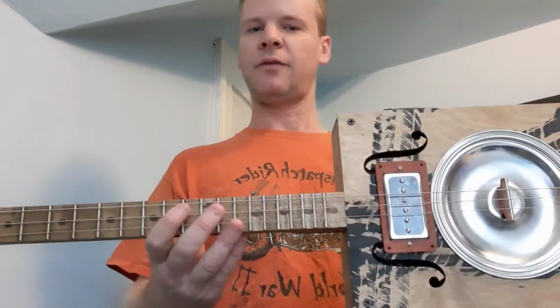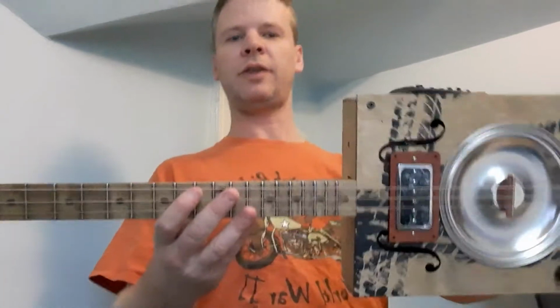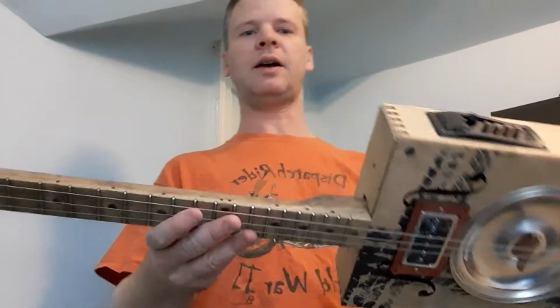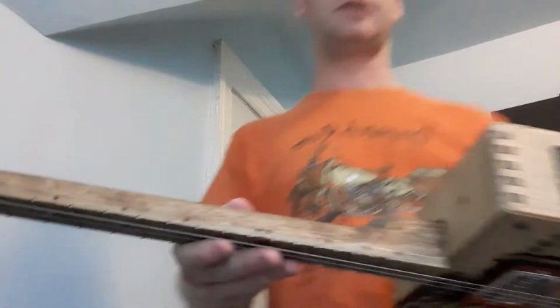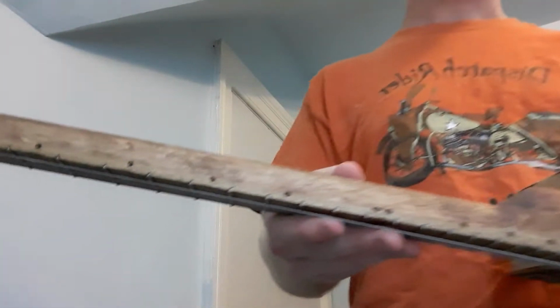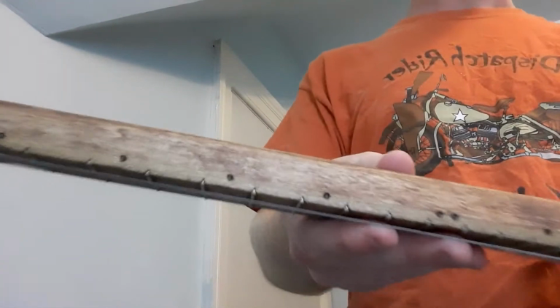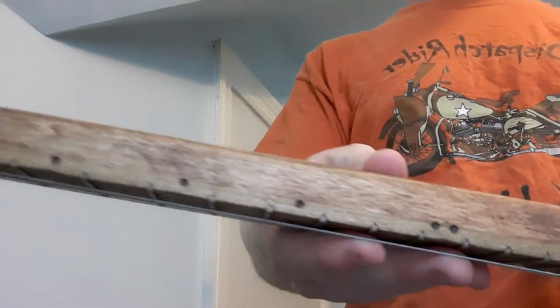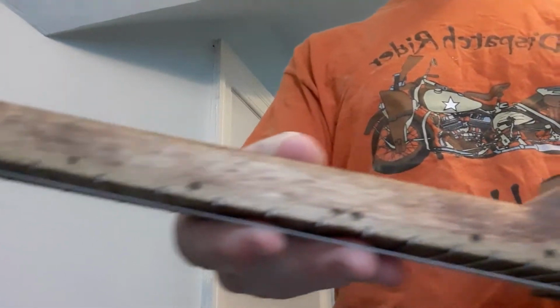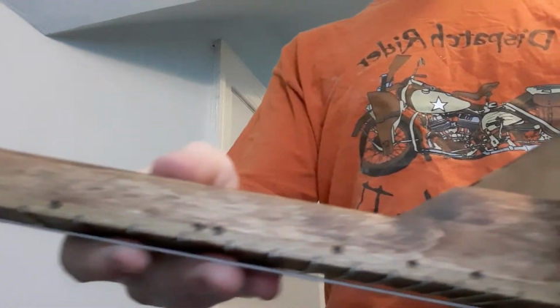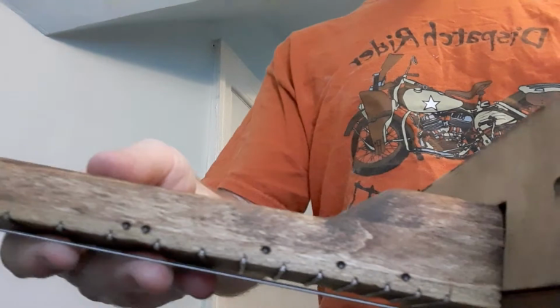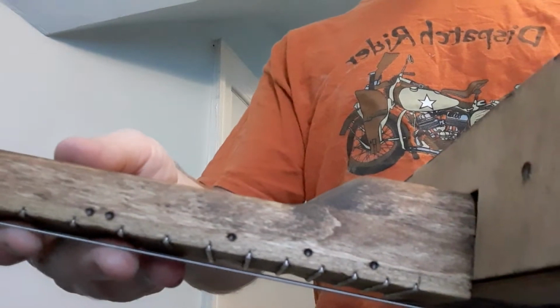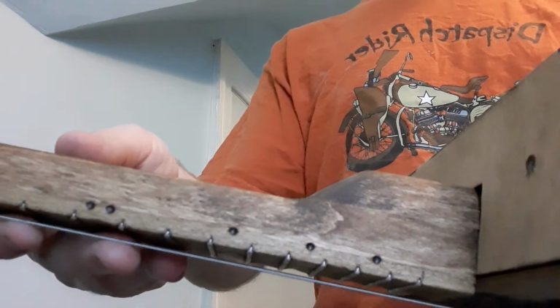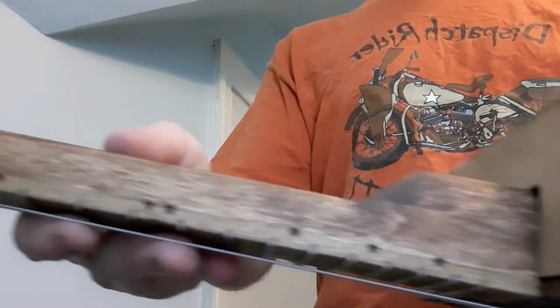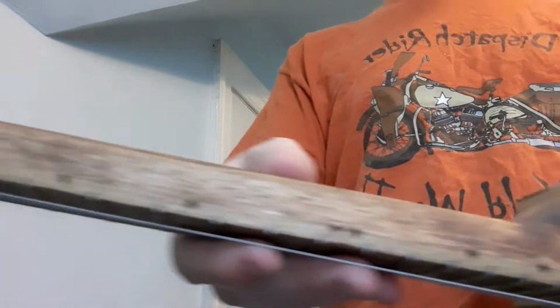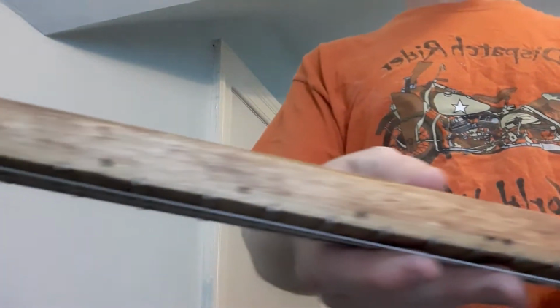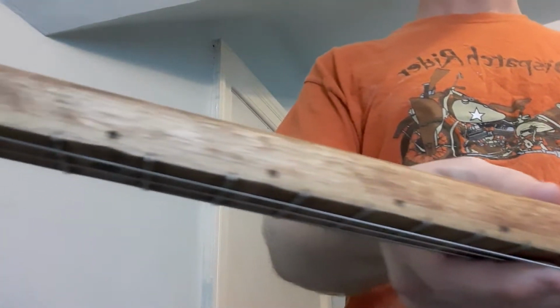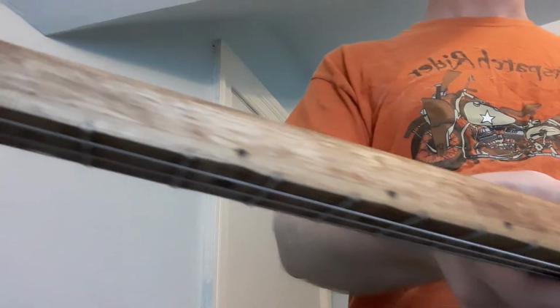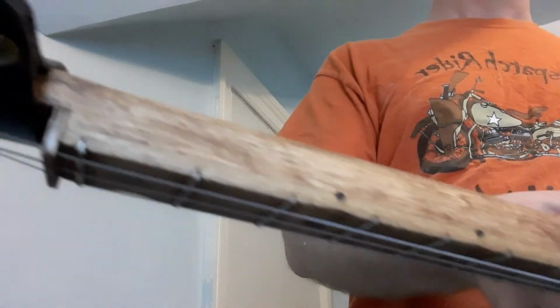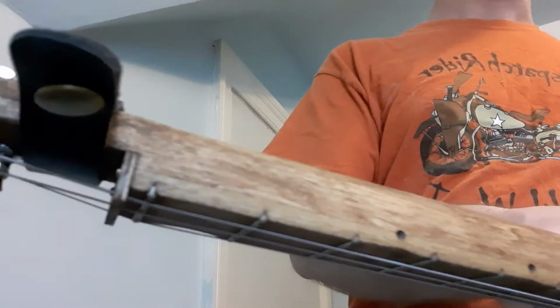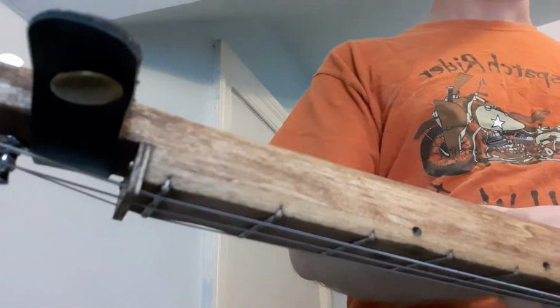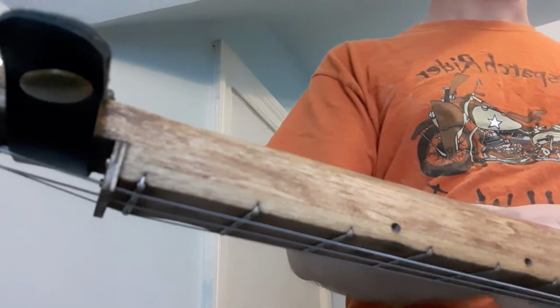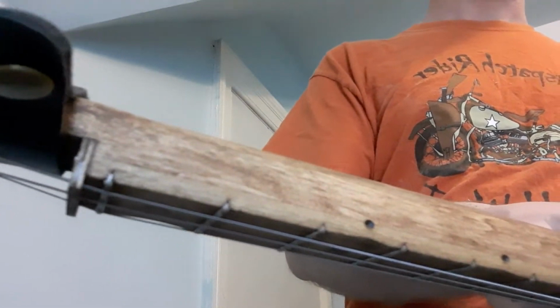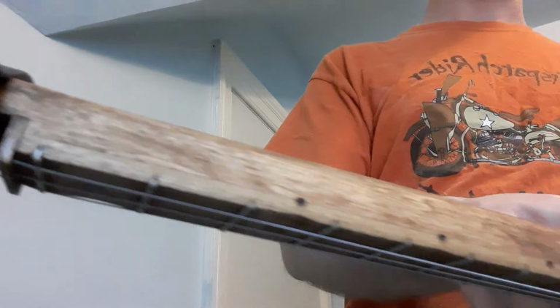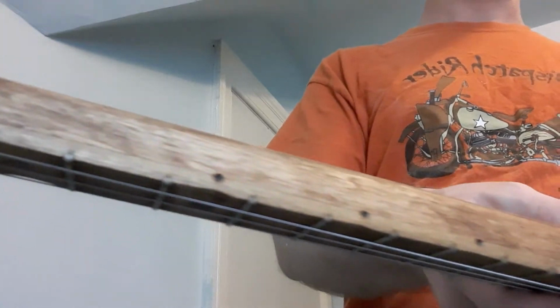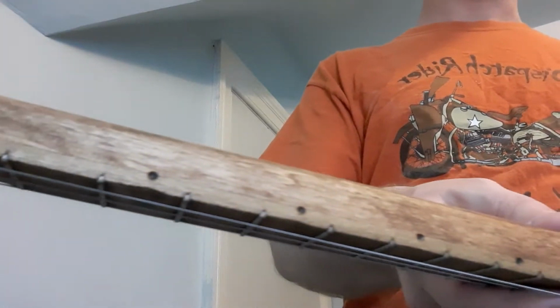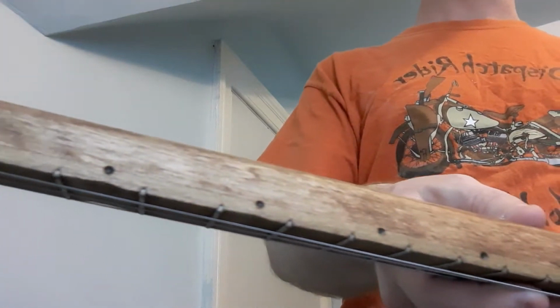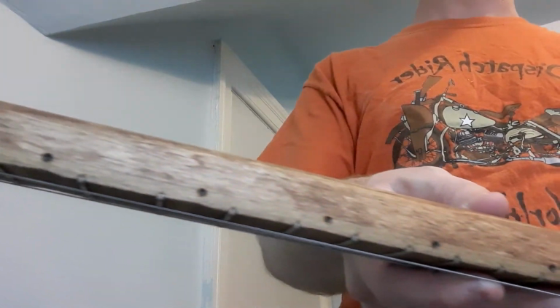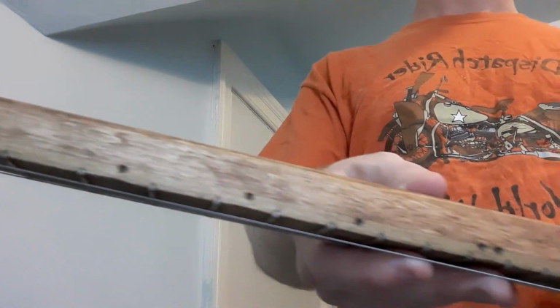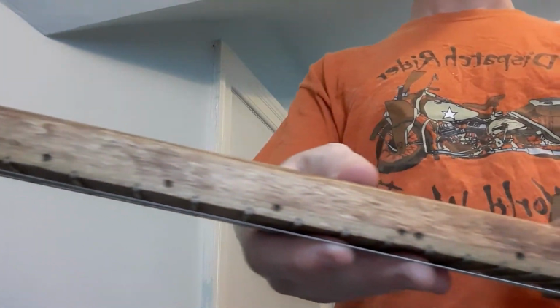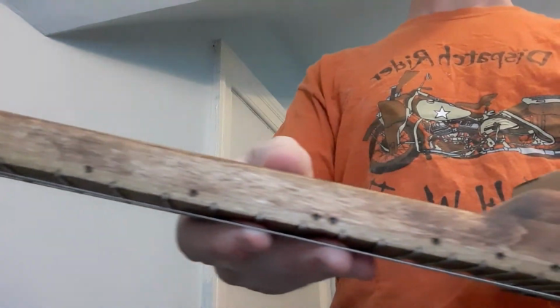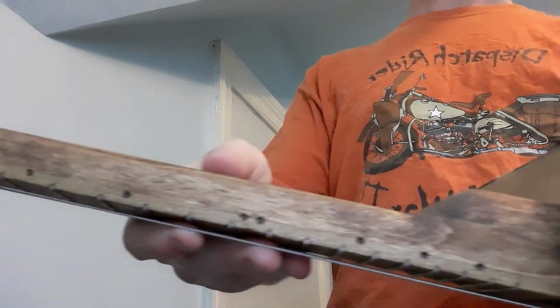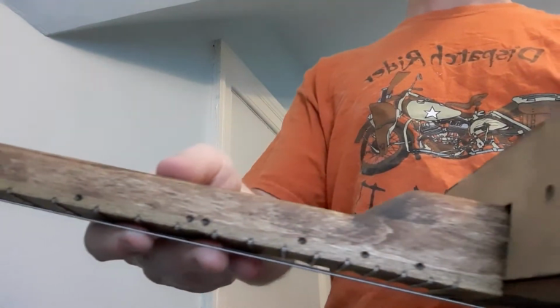For the fret dot markers on the top, these are wood-burned. Sometimes I'll use nails, but this time I decided to use the wood burner and burn it right into the top.